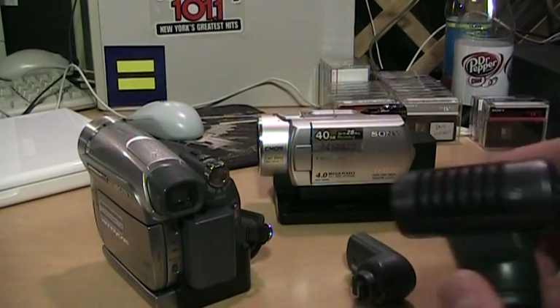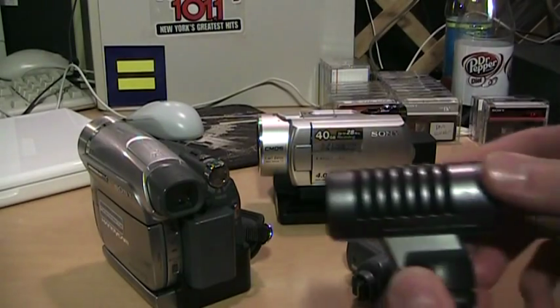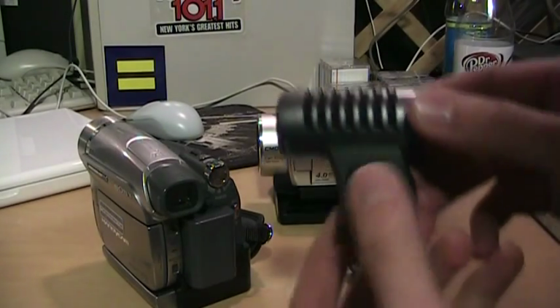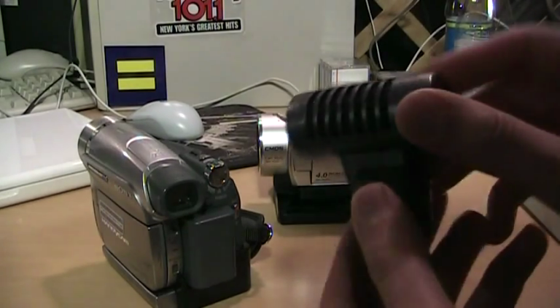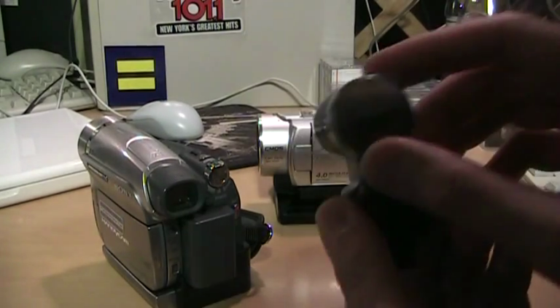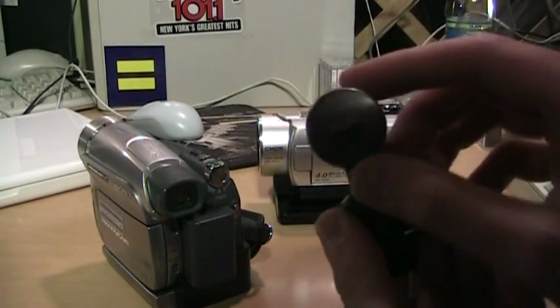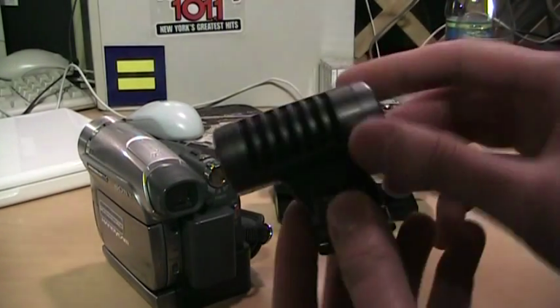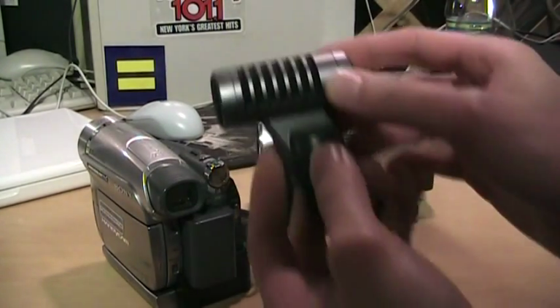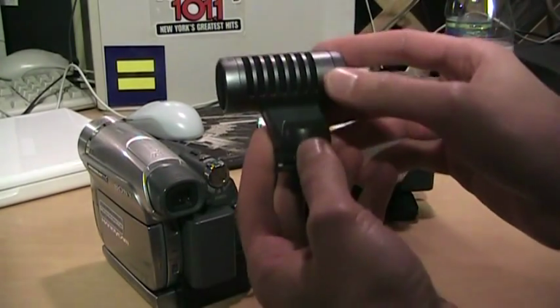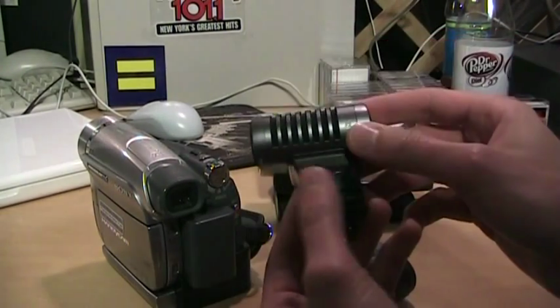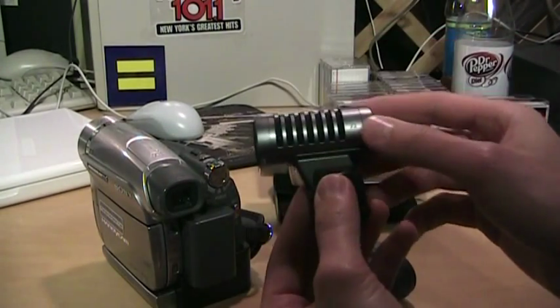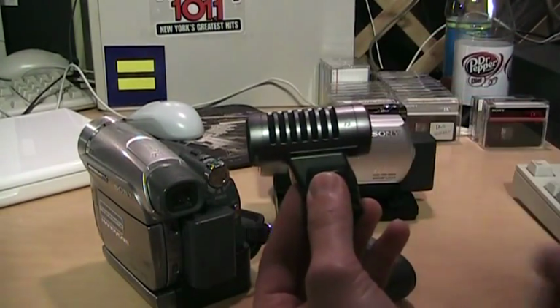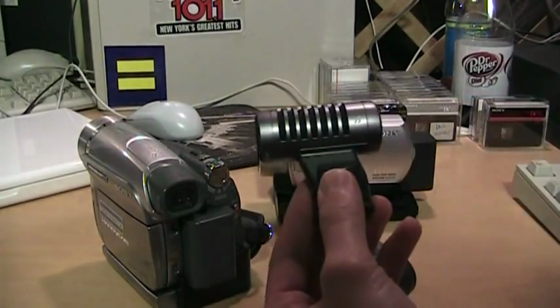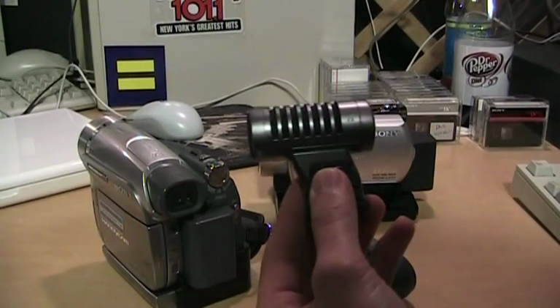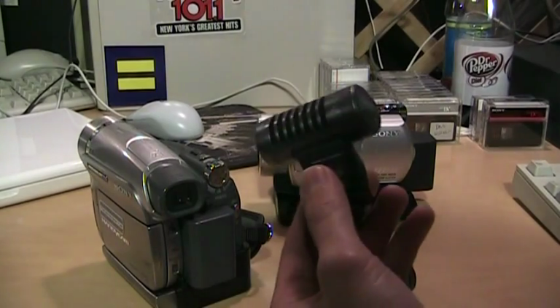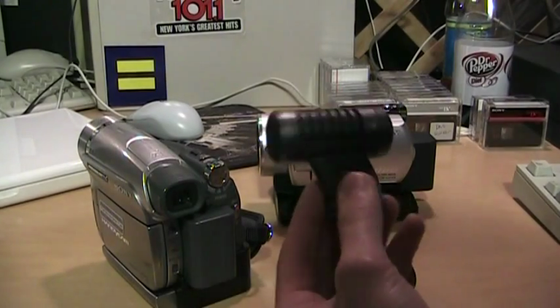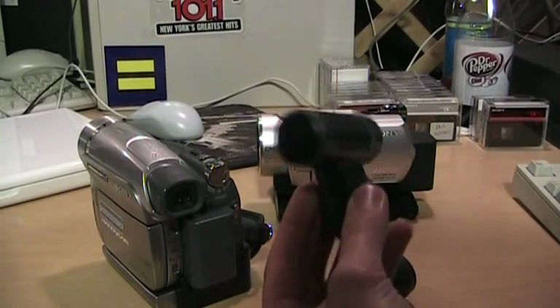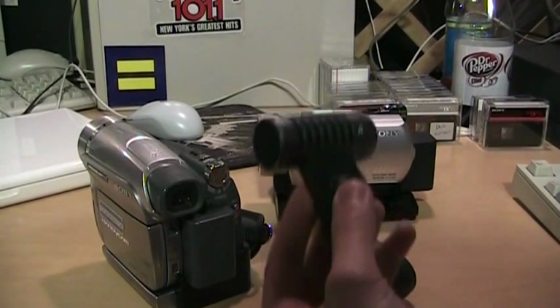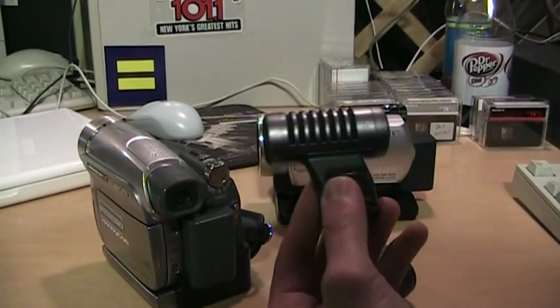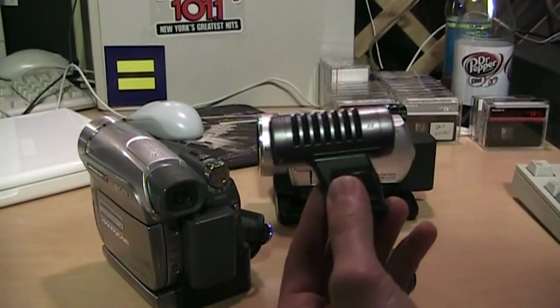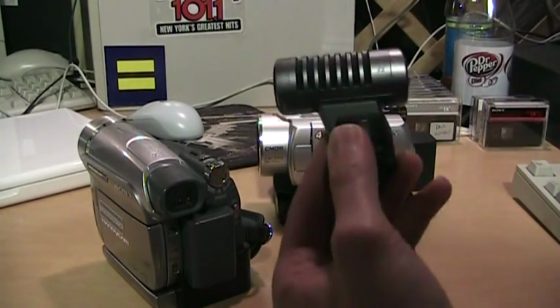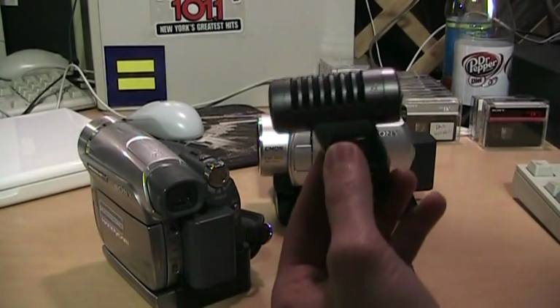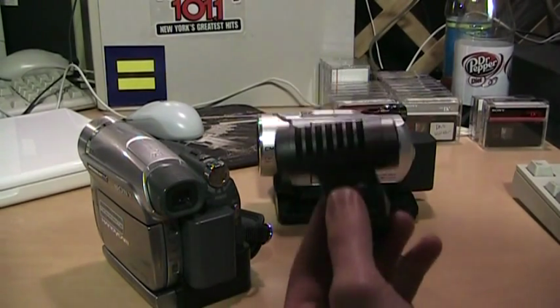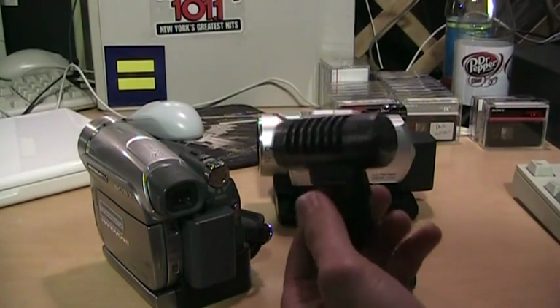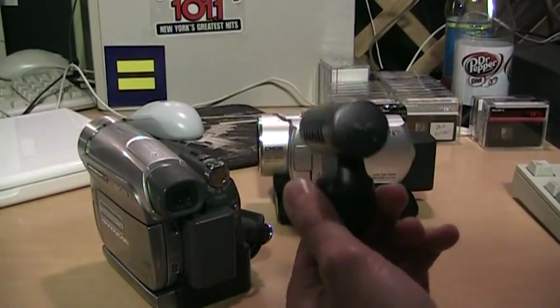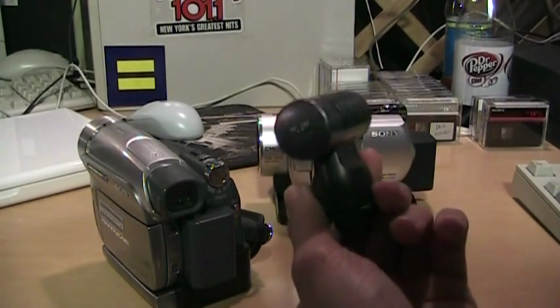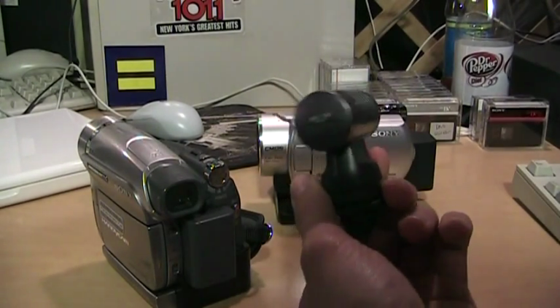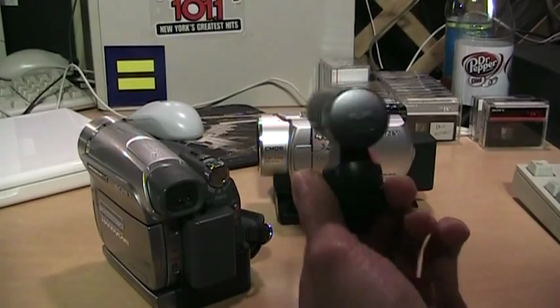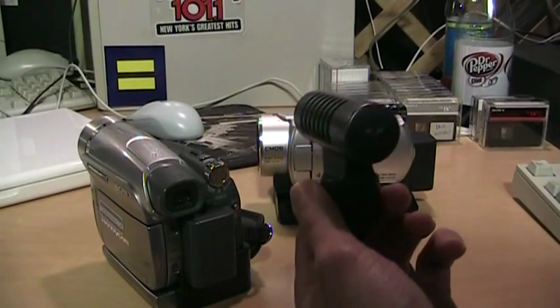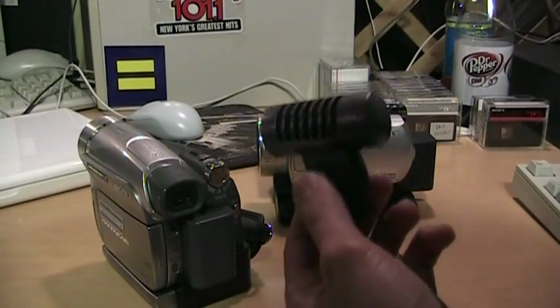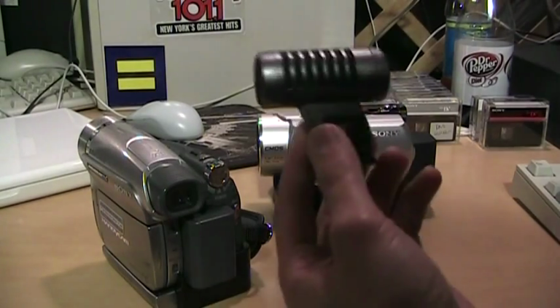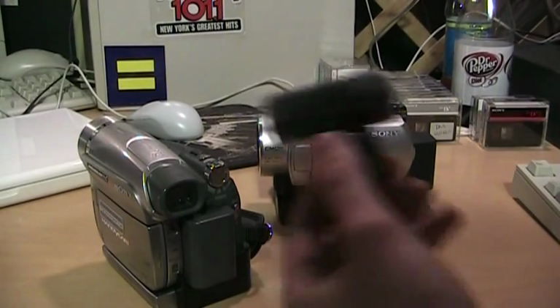I already reviewed this one on my other channel — it's the ECM-HST1. It's a very good microphone, but it's expensive; it usually costs over a hundred dollars.